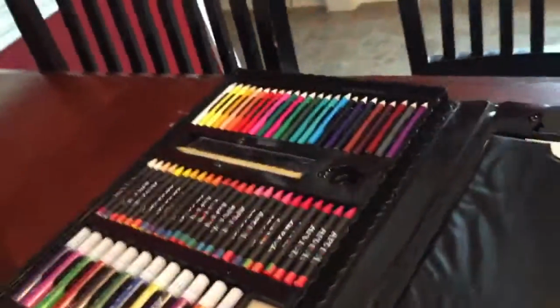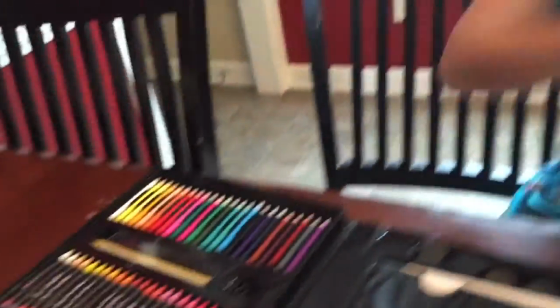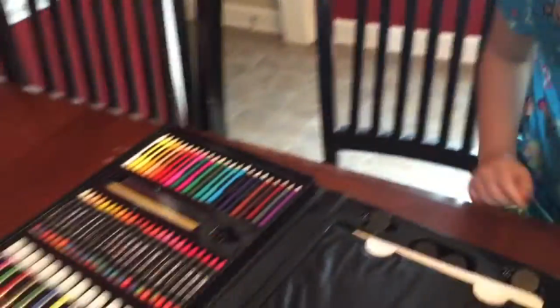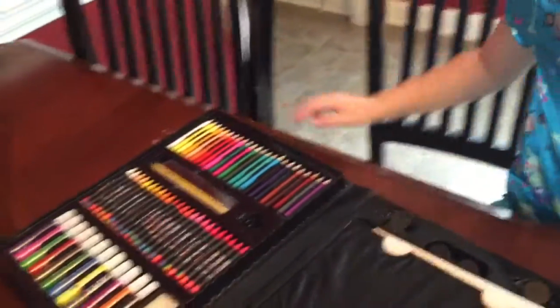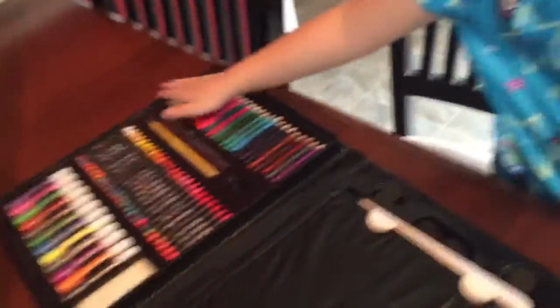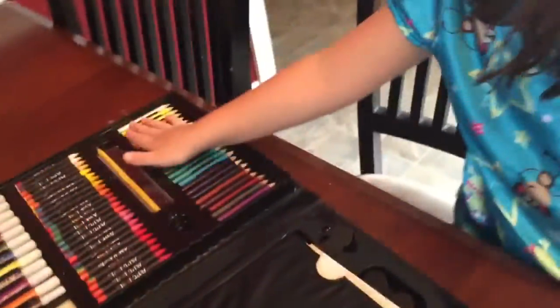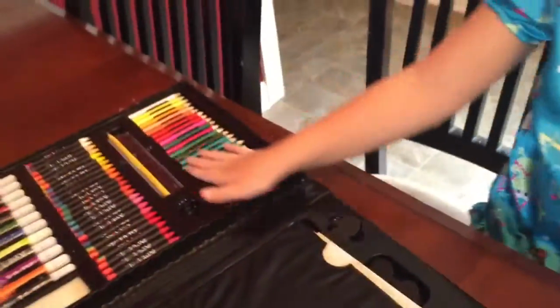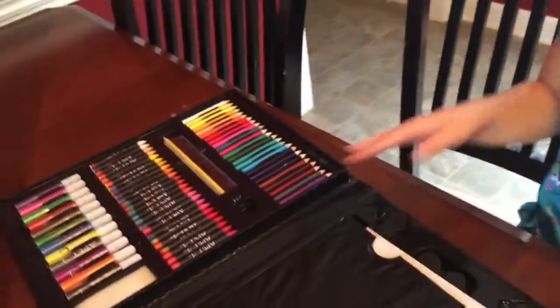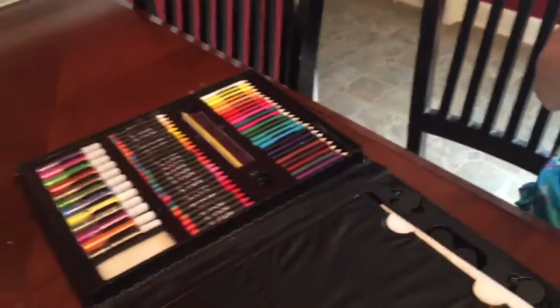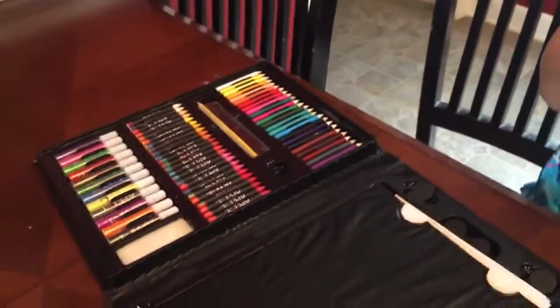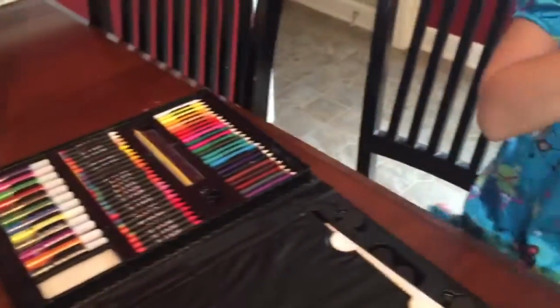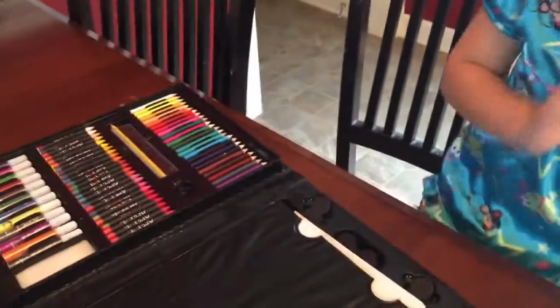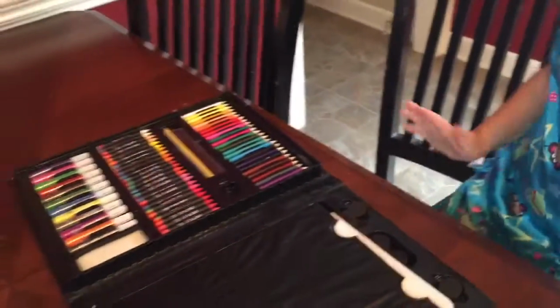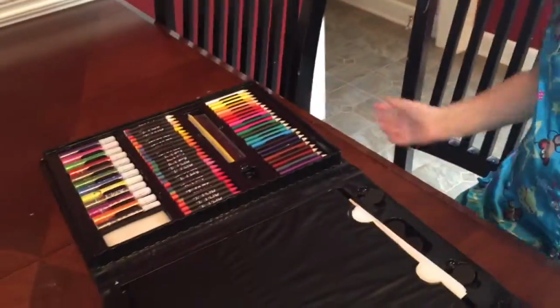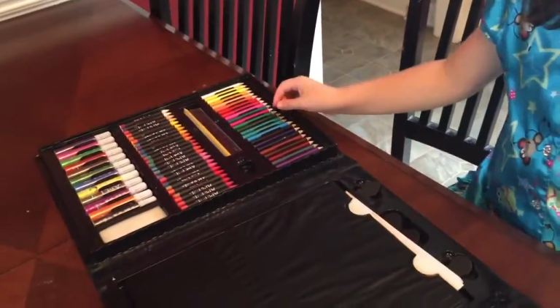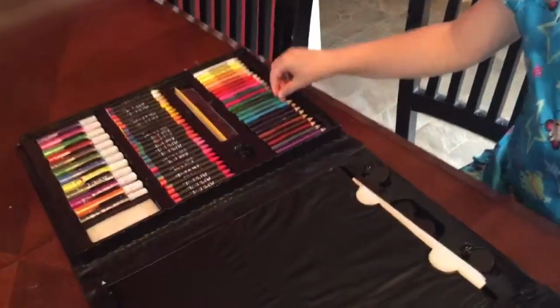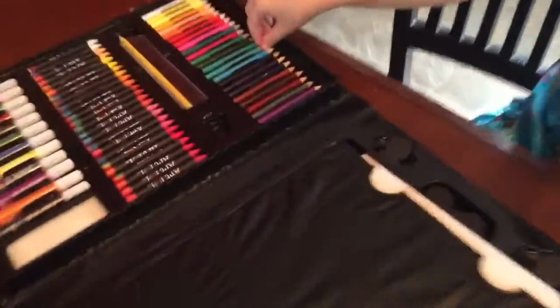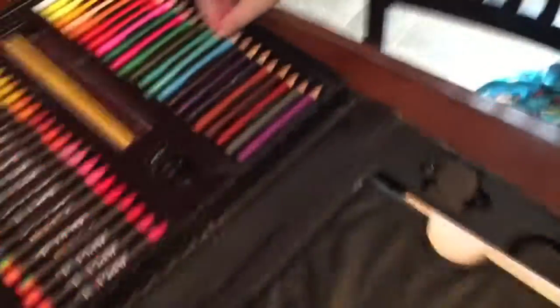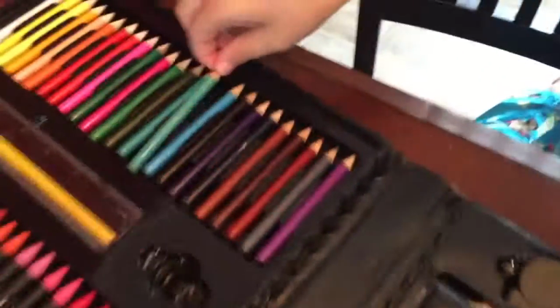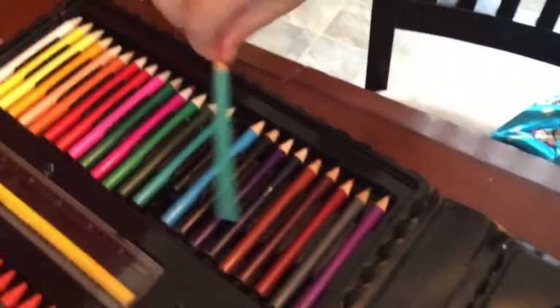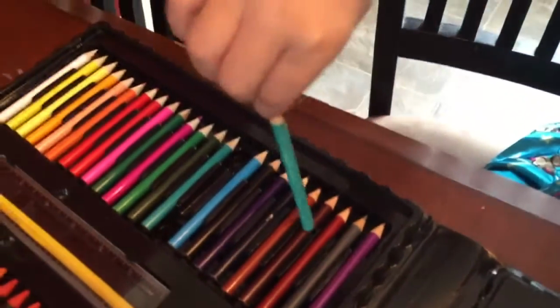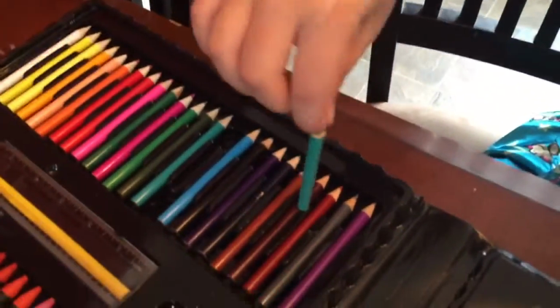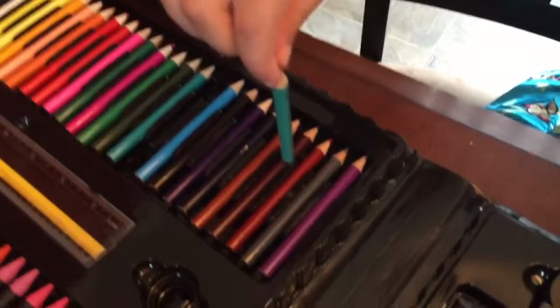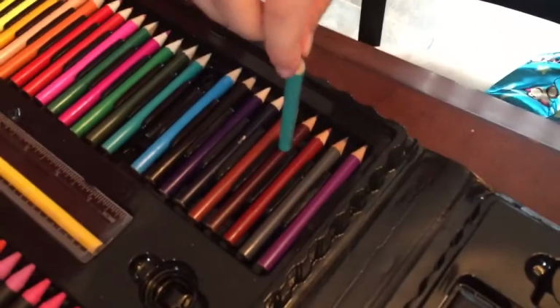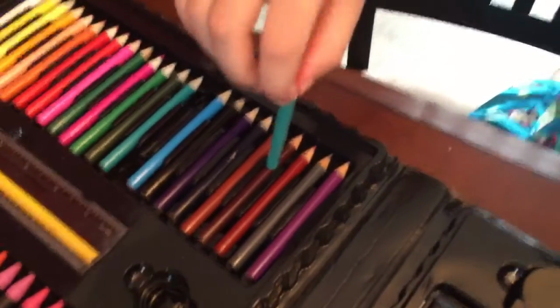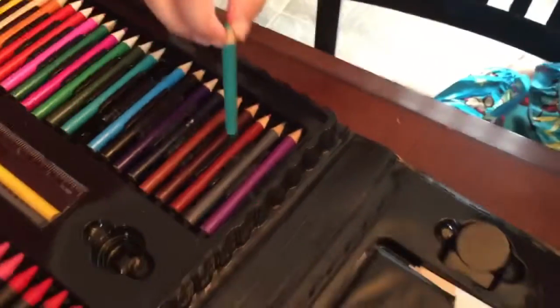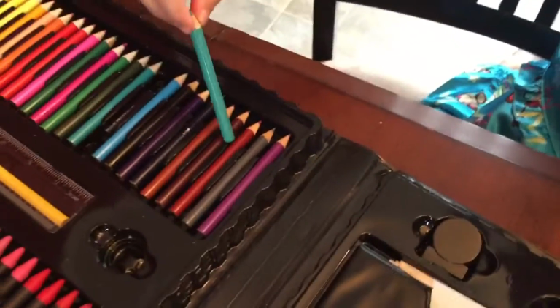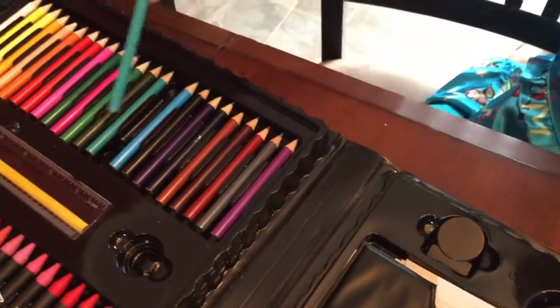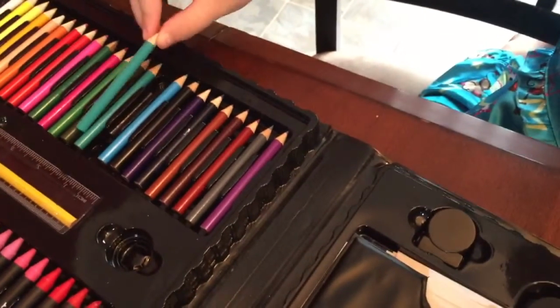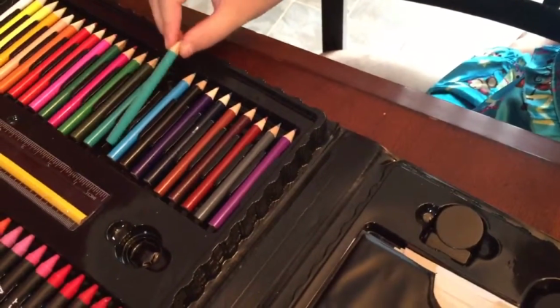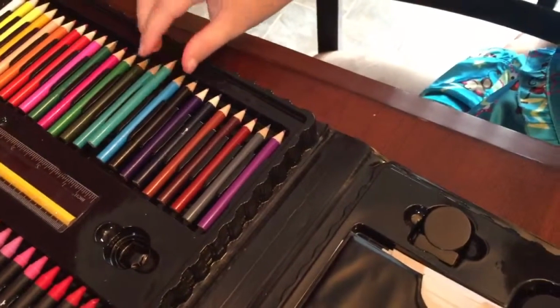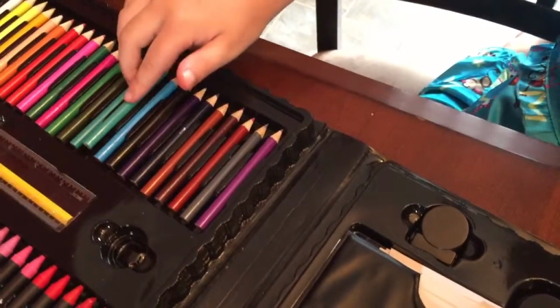And then there's colored pencils. My favorite color in these colored pencils is this color because it's really lightish. It's teal.